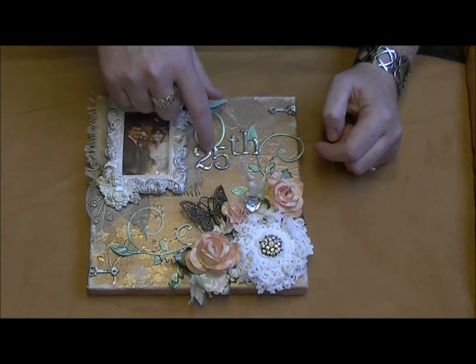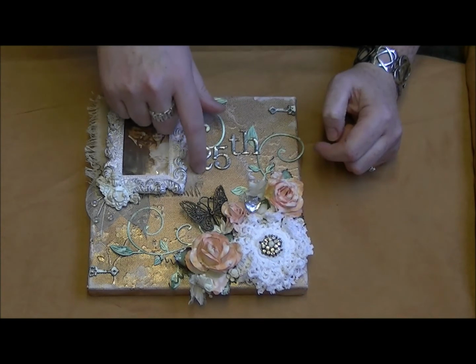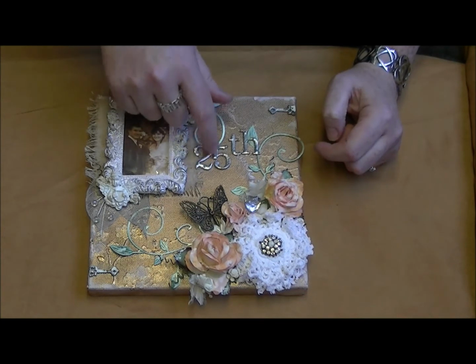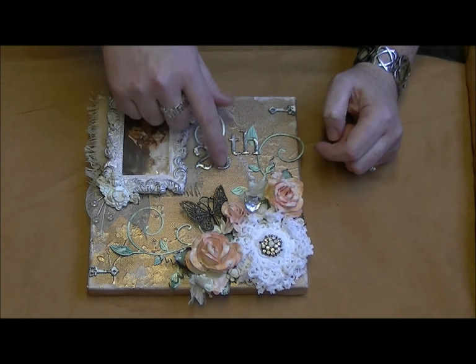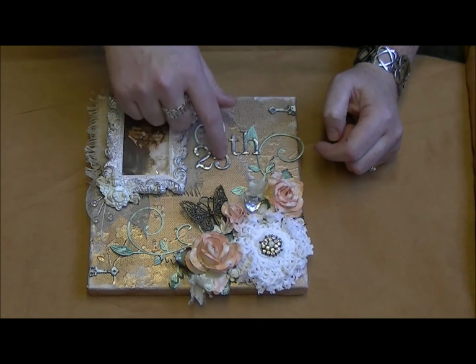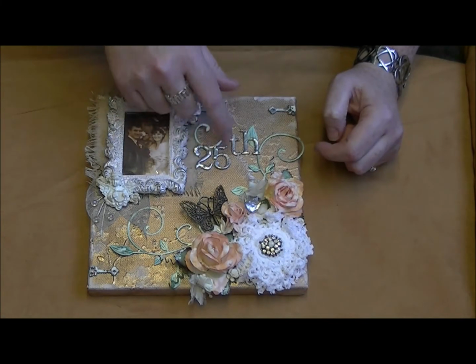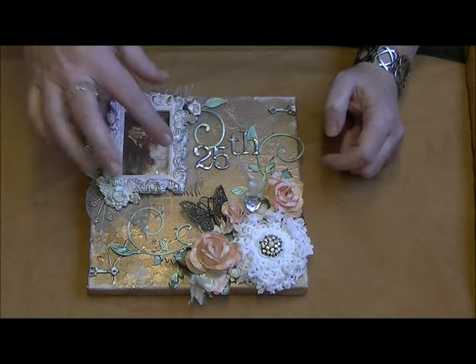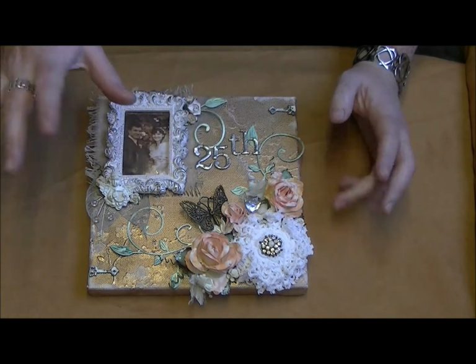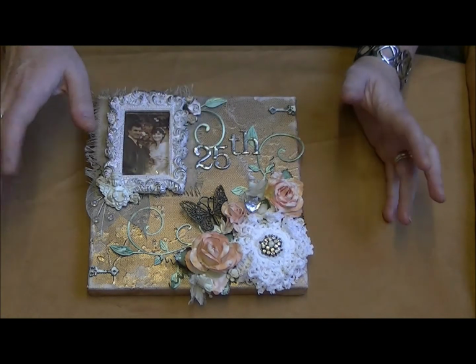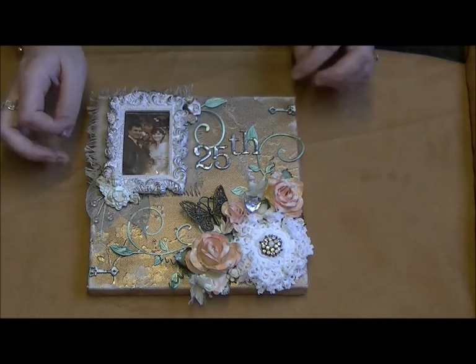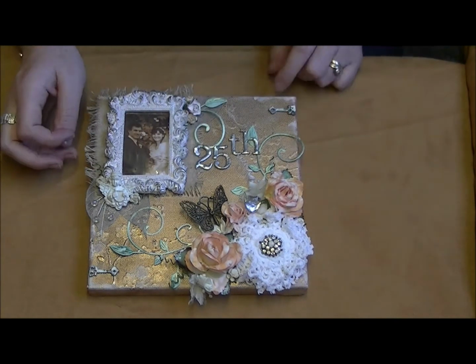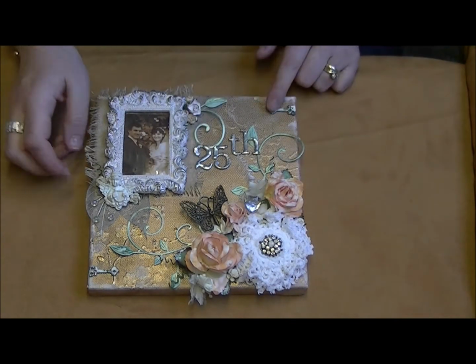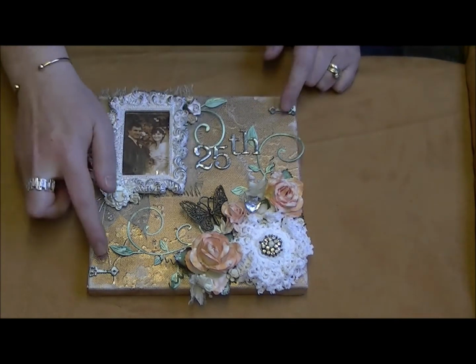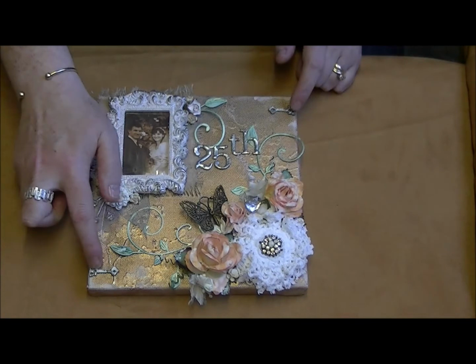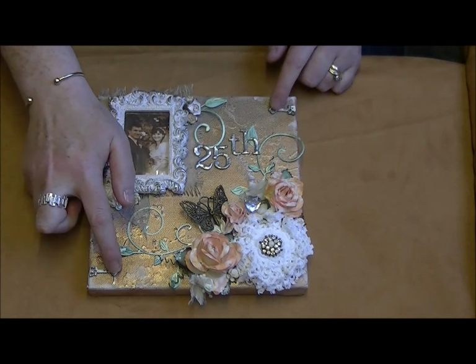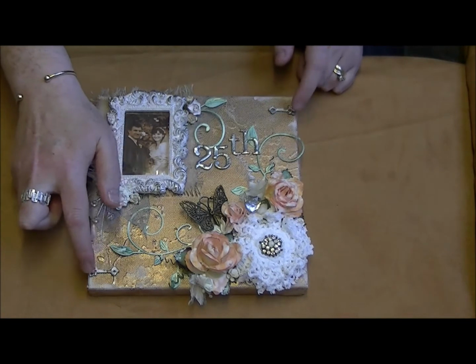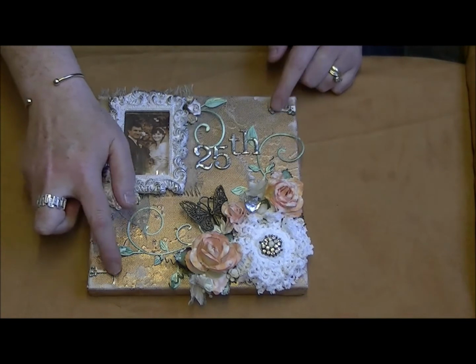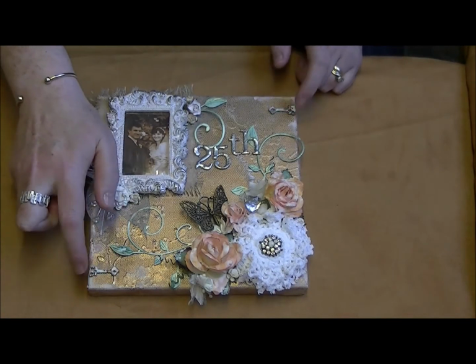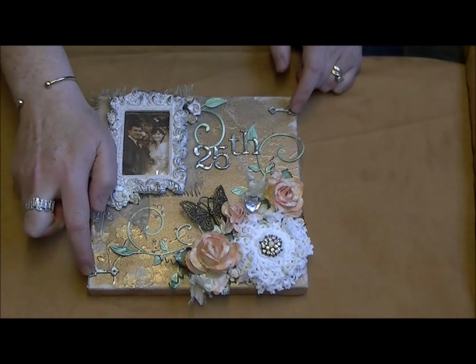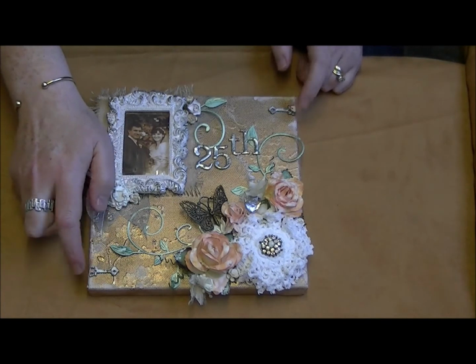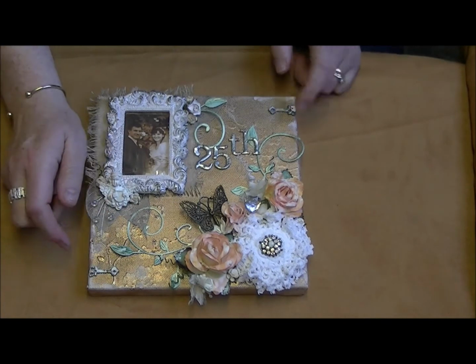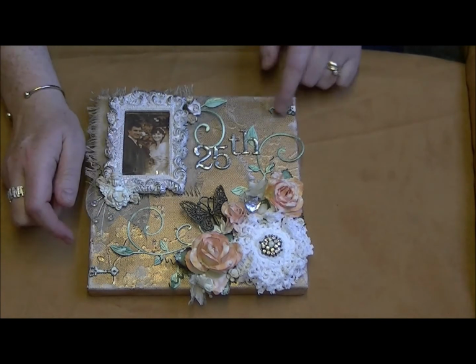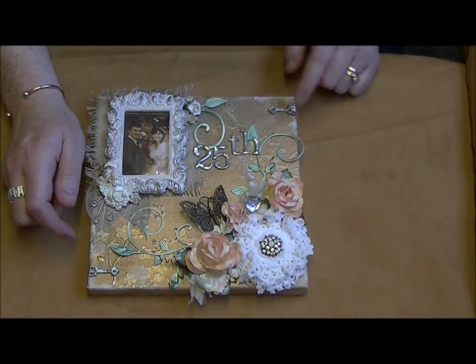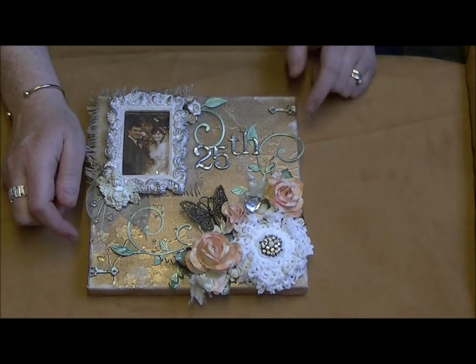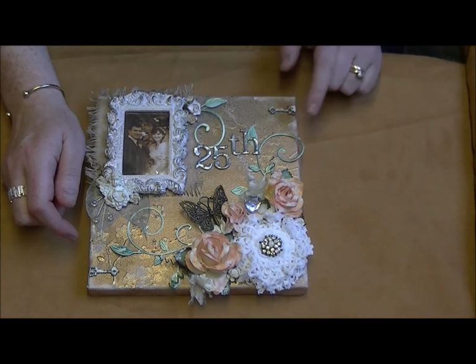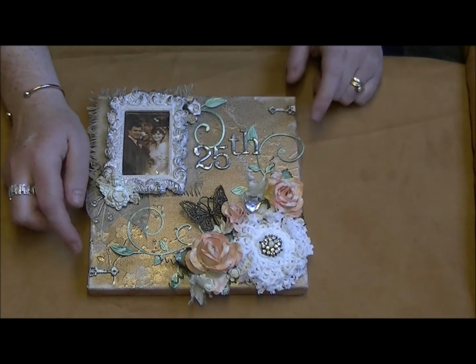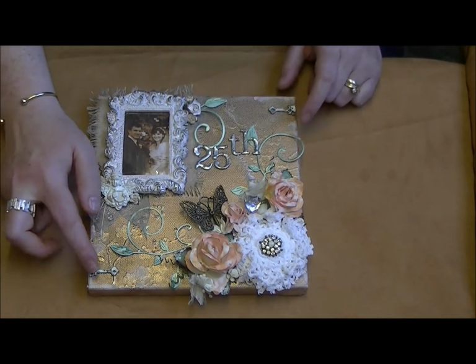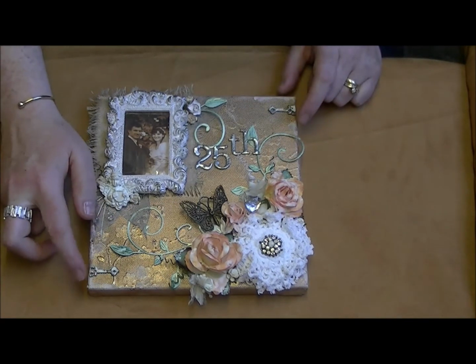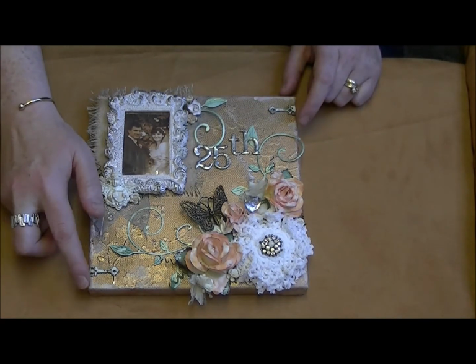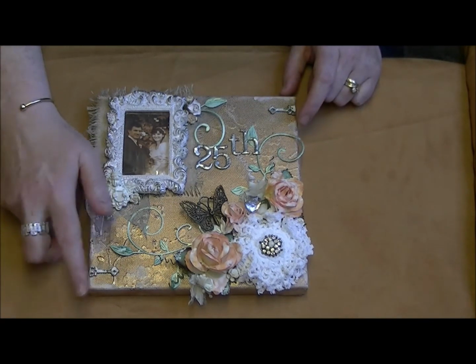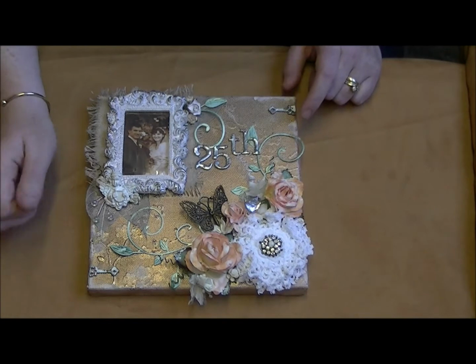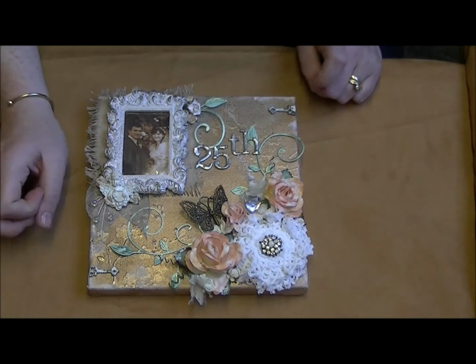The '25th' is from the Tim Holtz grunge board - or paper, or whatever it is - and there are little hinges that I put top and bottom. I did them in silver and just touched them up with a bit of gesso when I was finished.